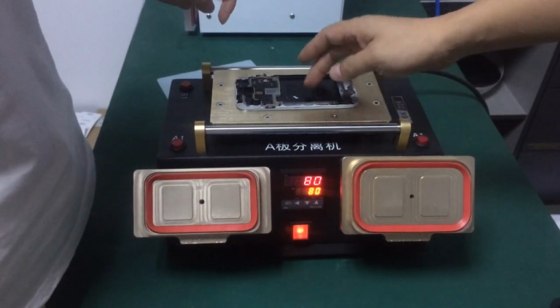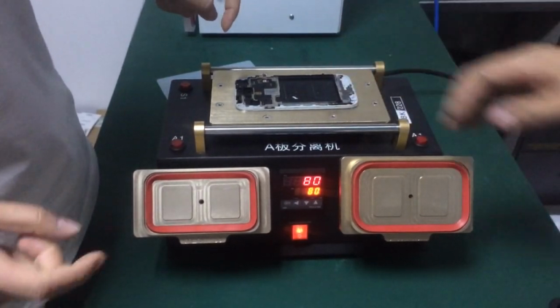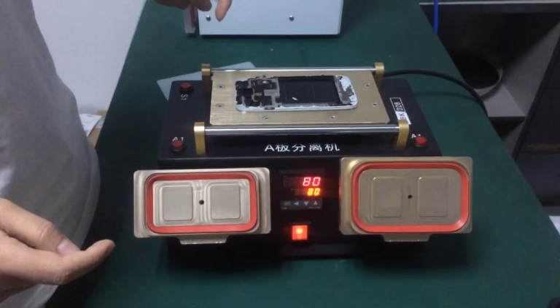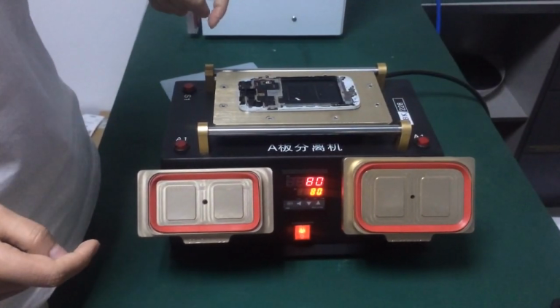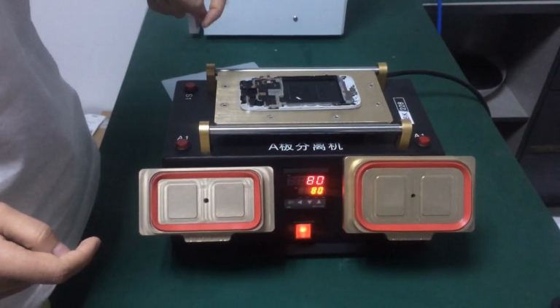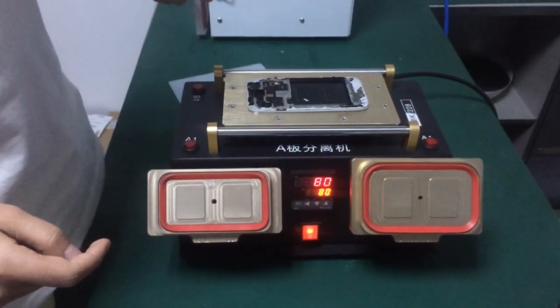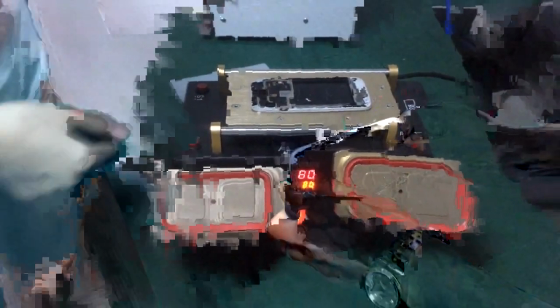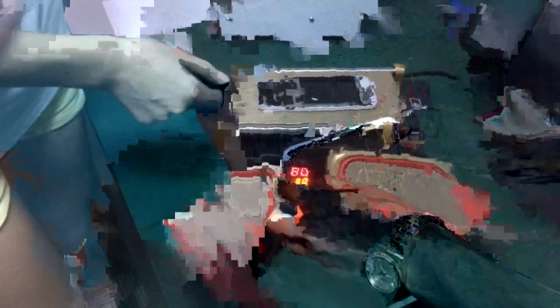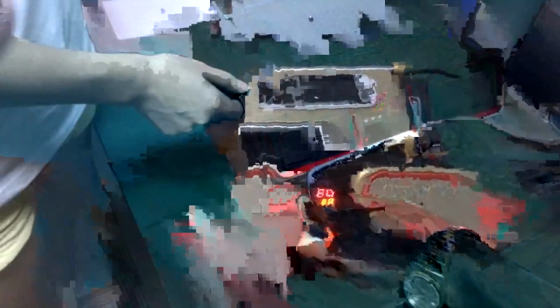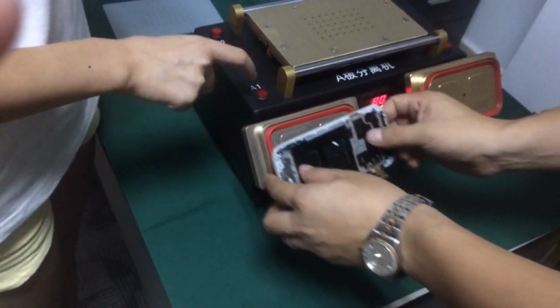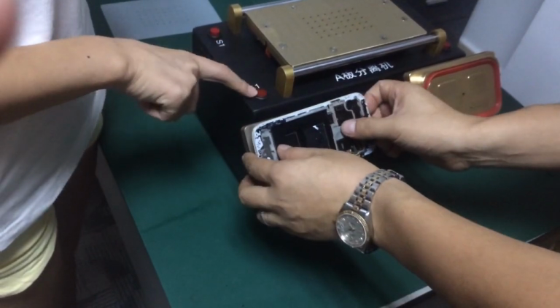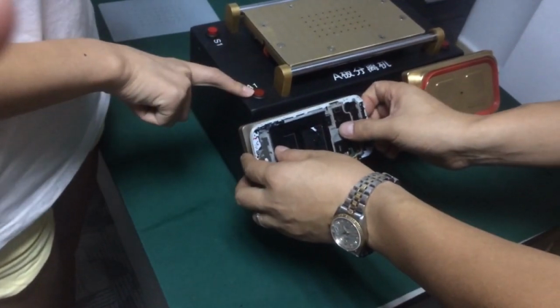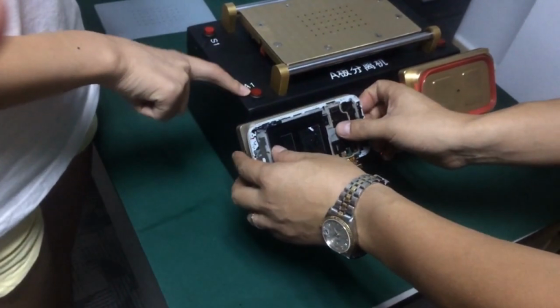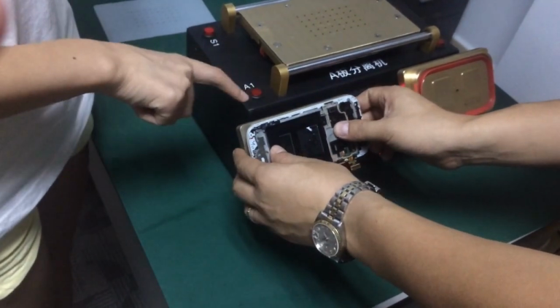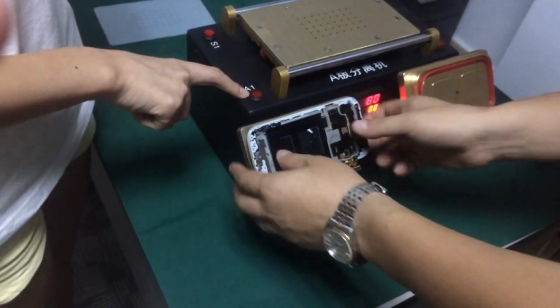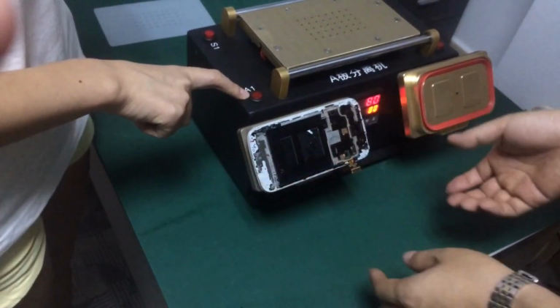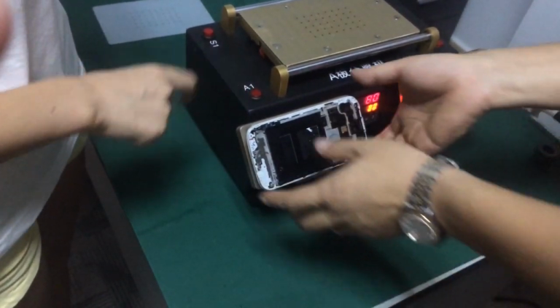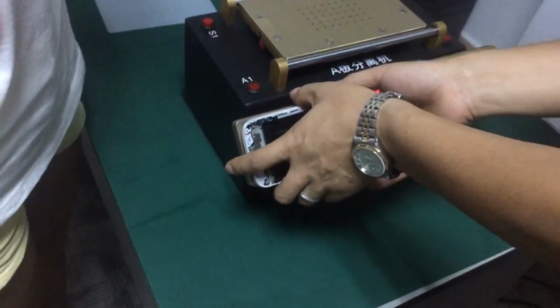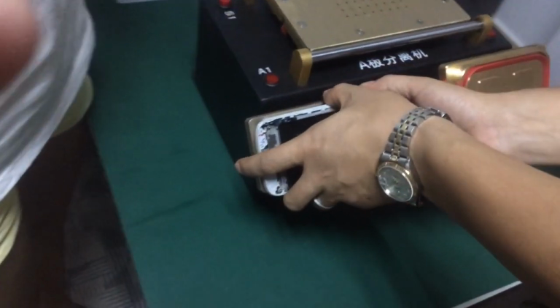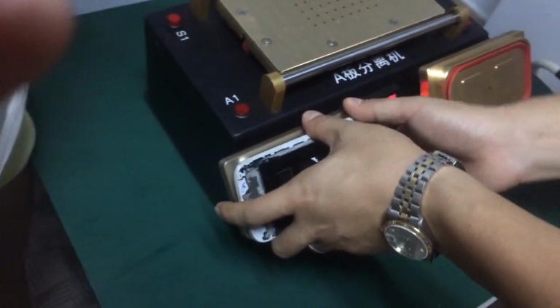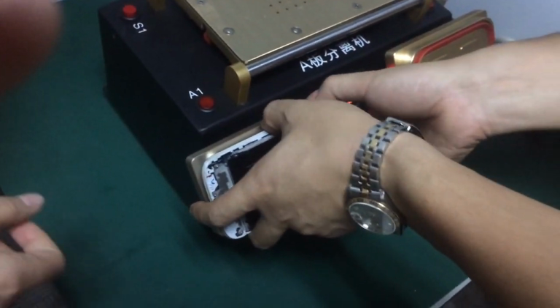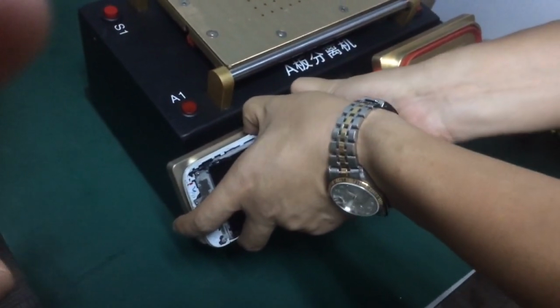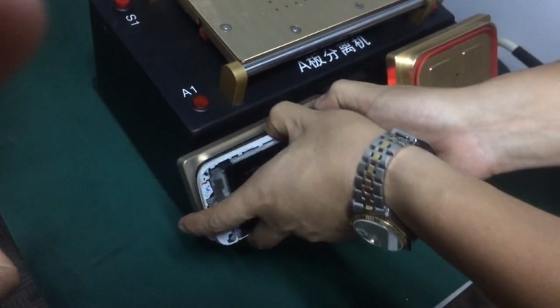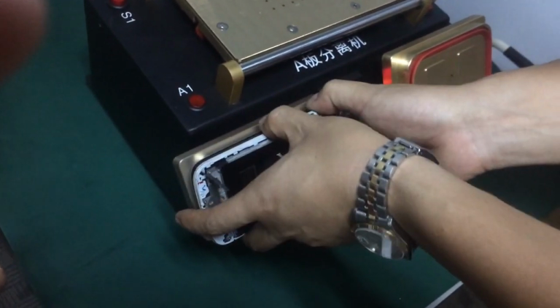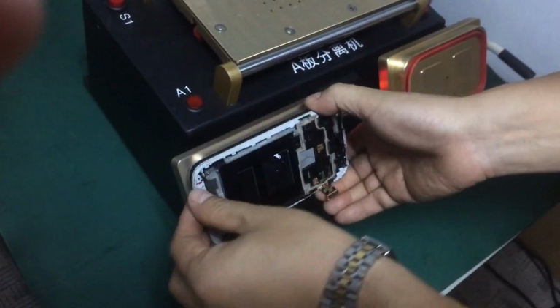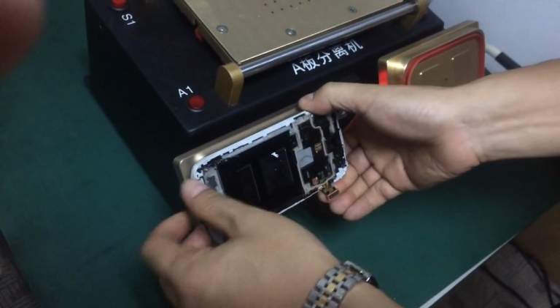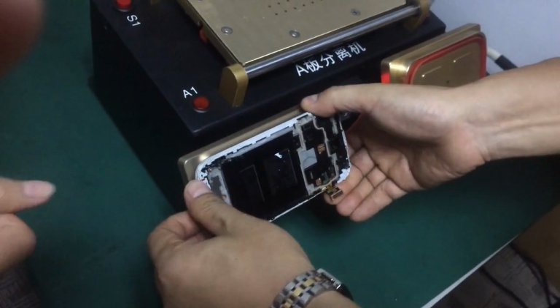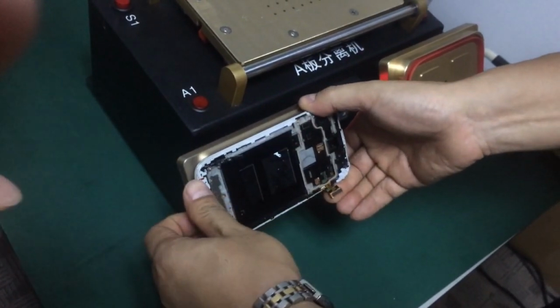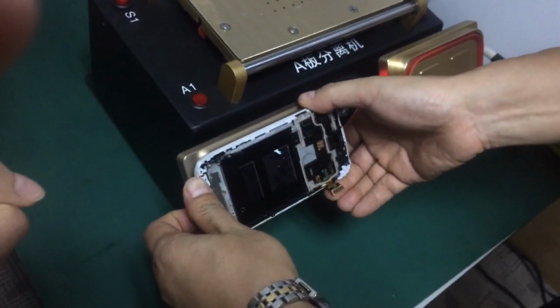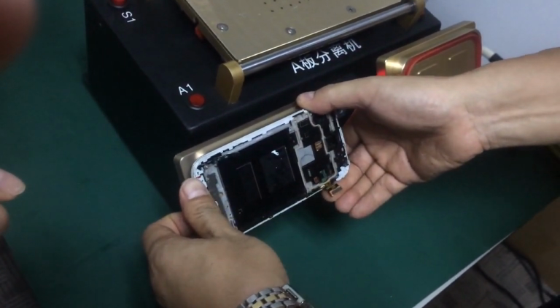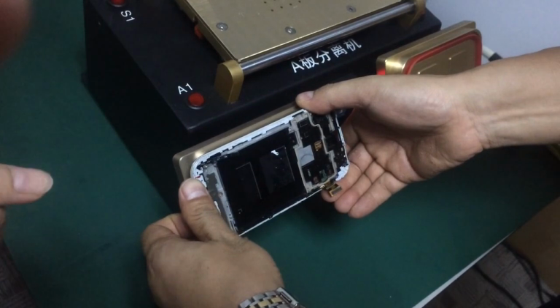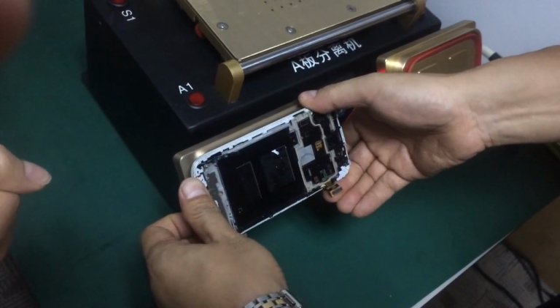Heat it for around 20 seconds, then press this button — this button is for vacuum. Be careful about the flex cable.